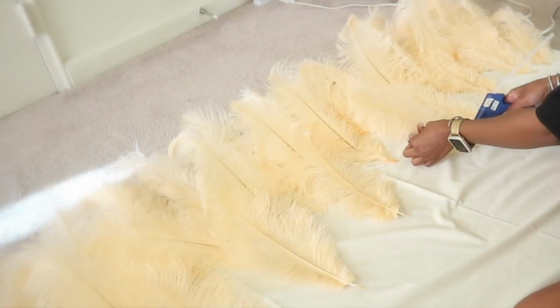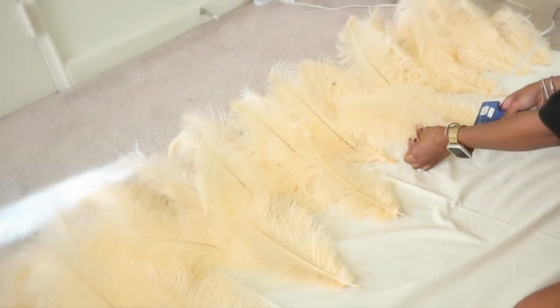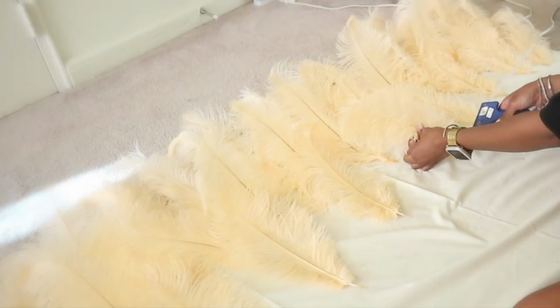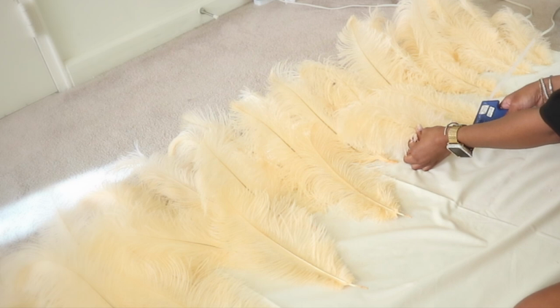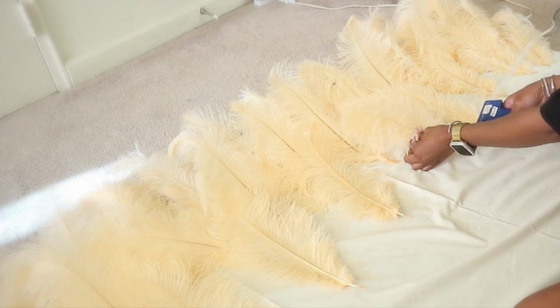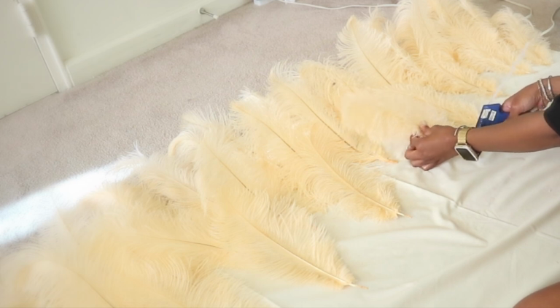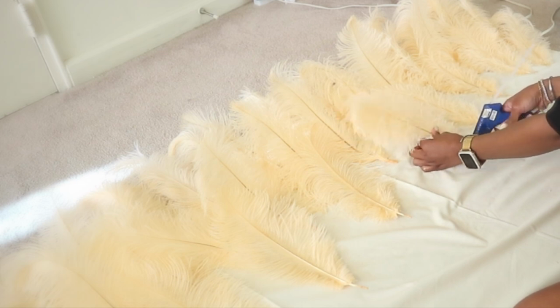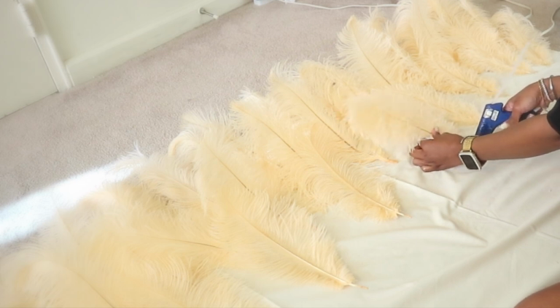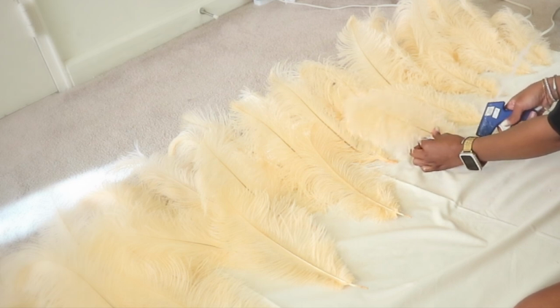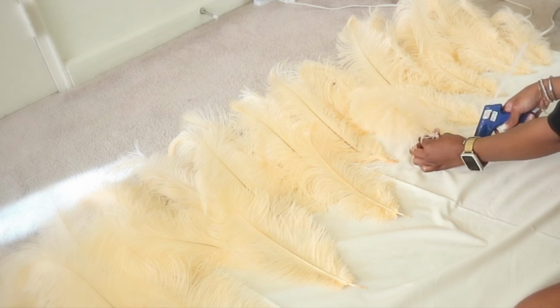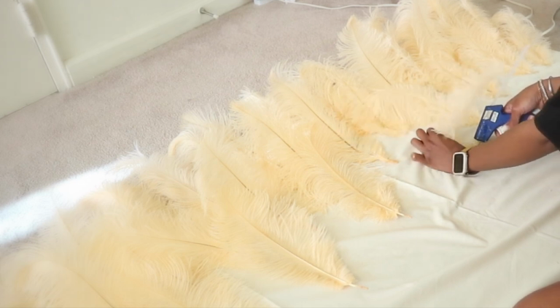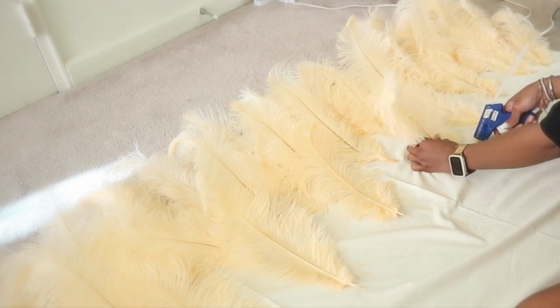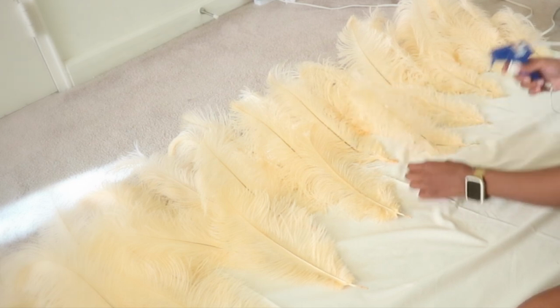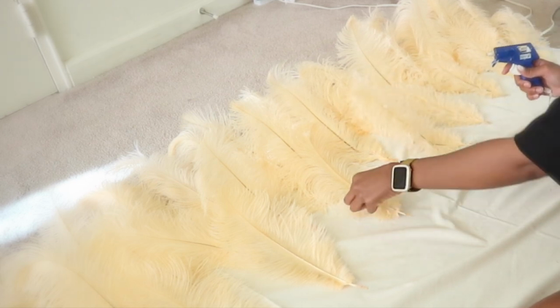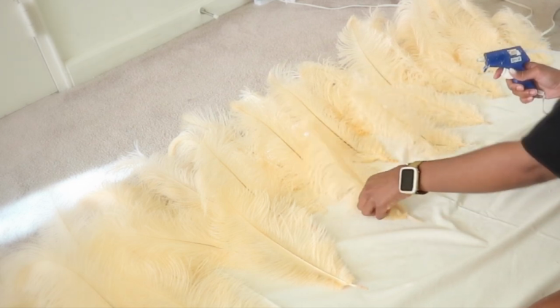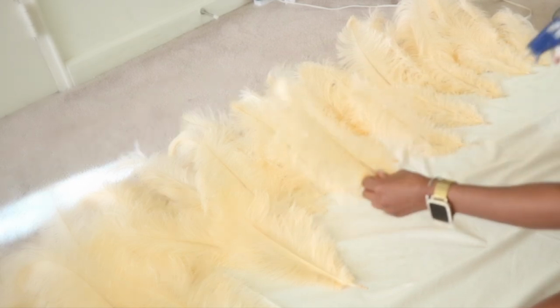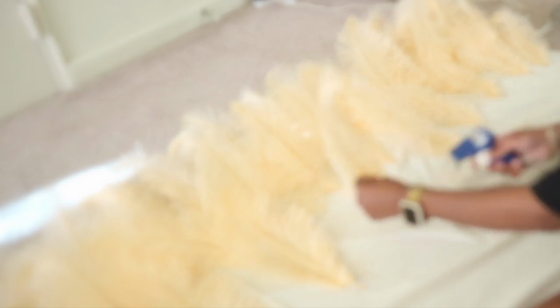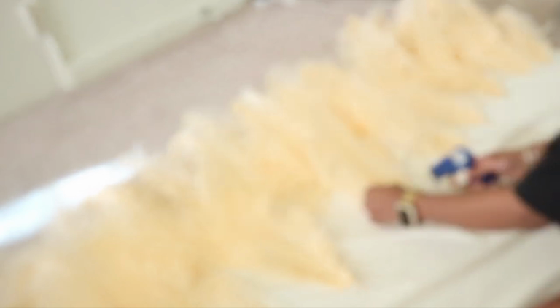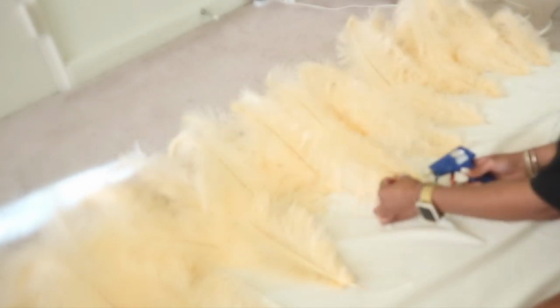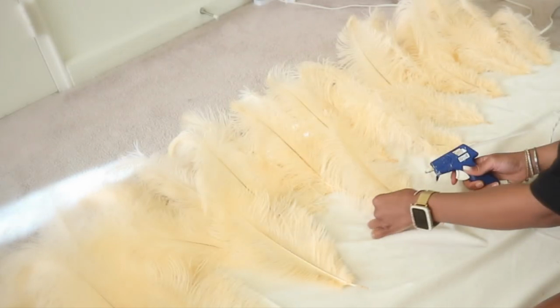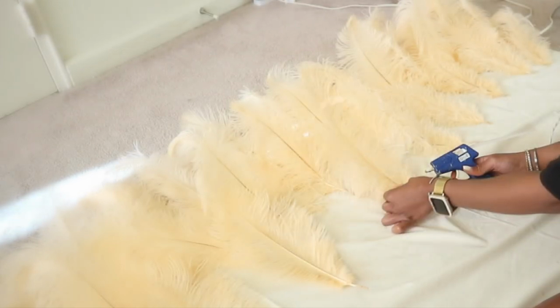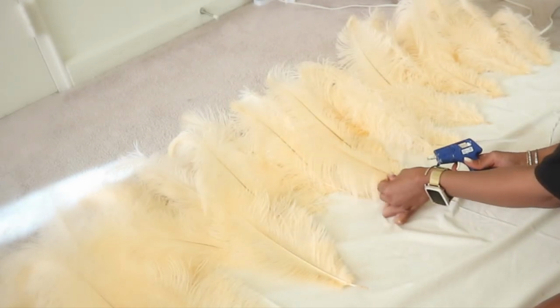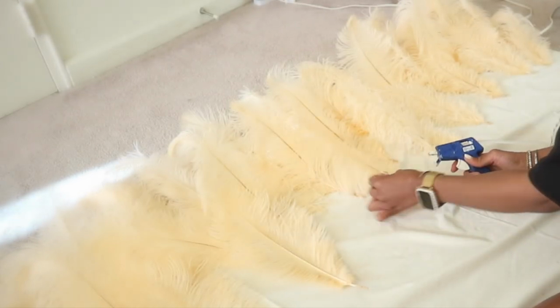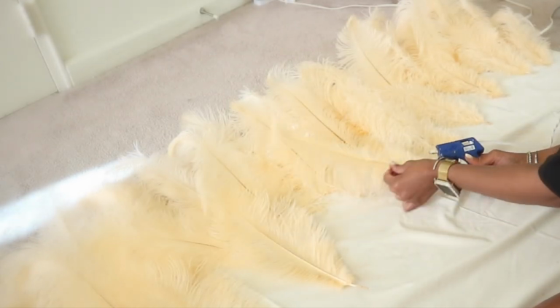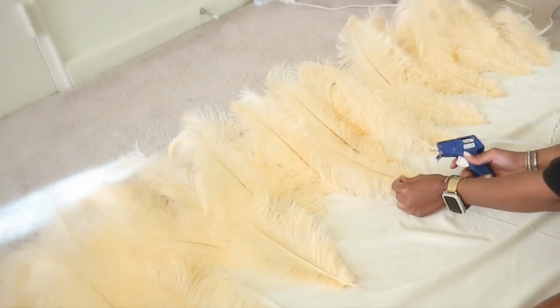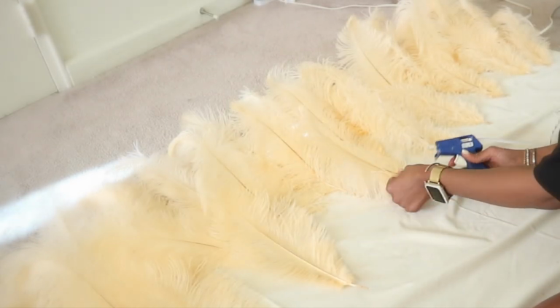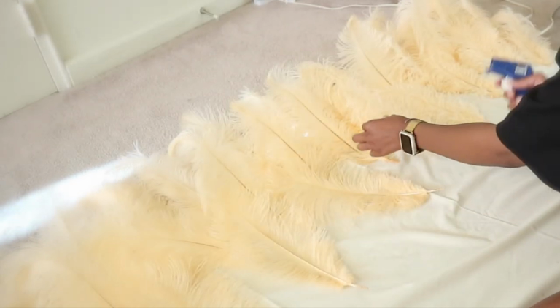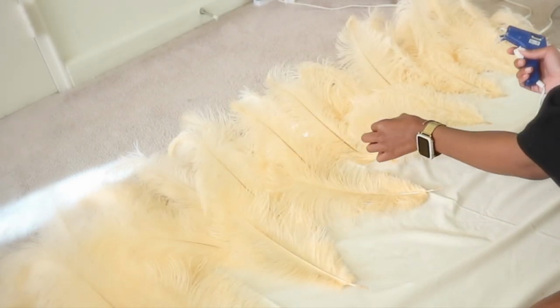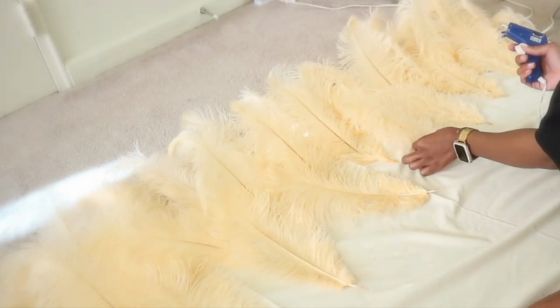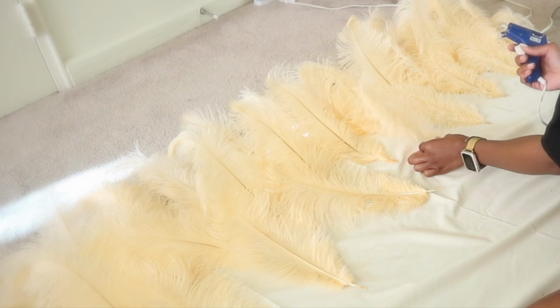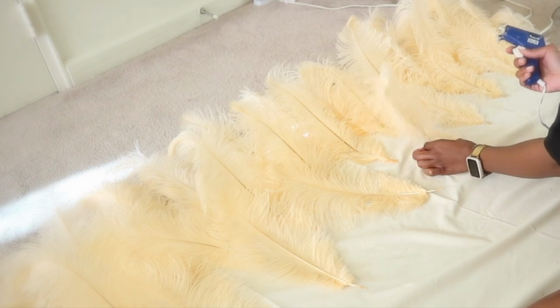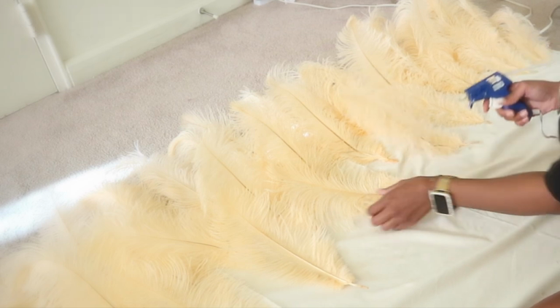It took me some time to decide how I wanted to place the feathers to achieve the look that I was going for, but after doing some research, I decided that gluing the feathers from the back right side was the best option to achieve a fuller look.